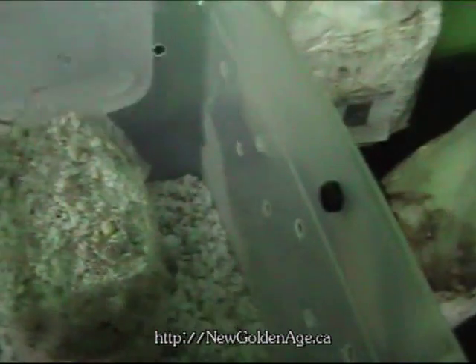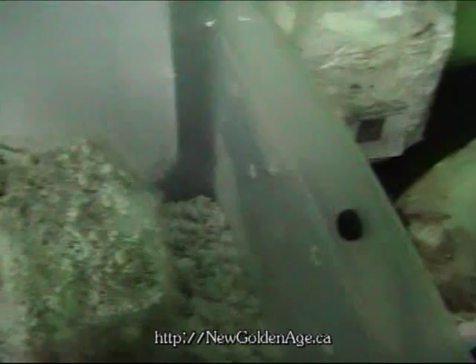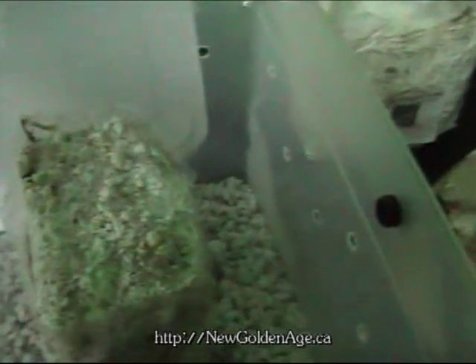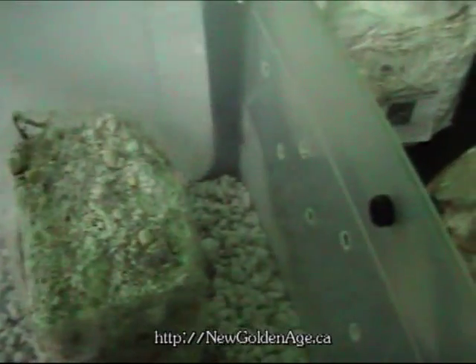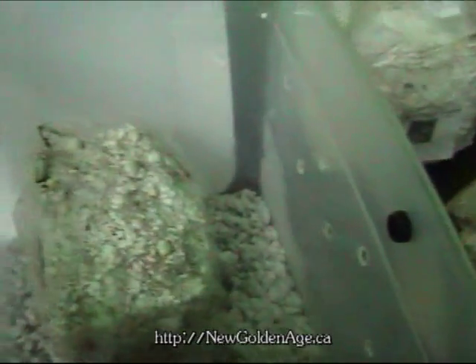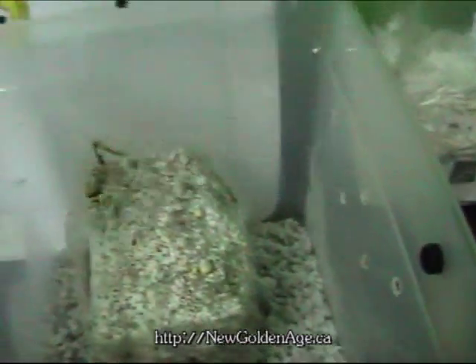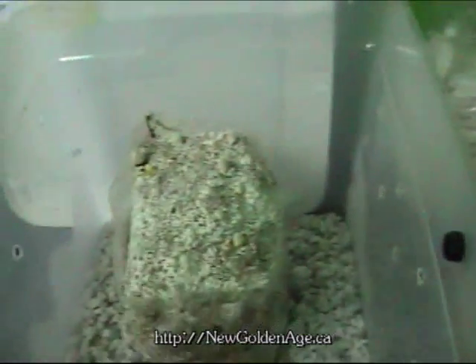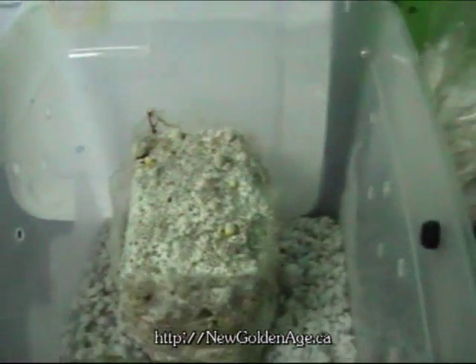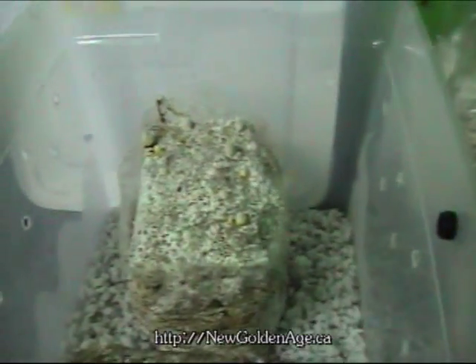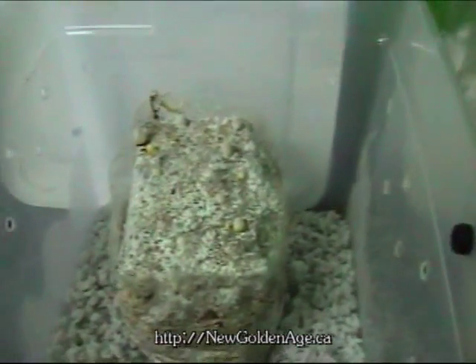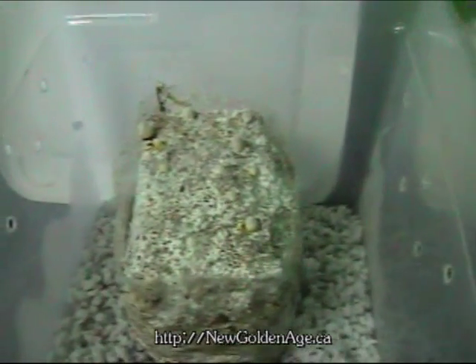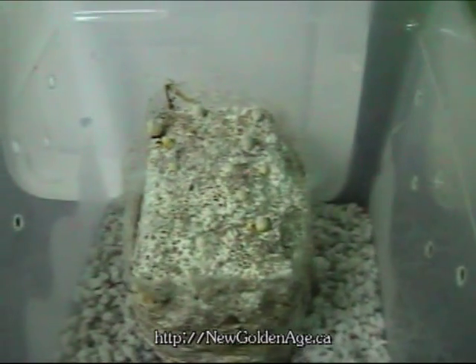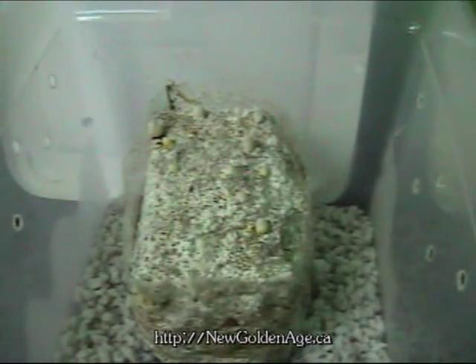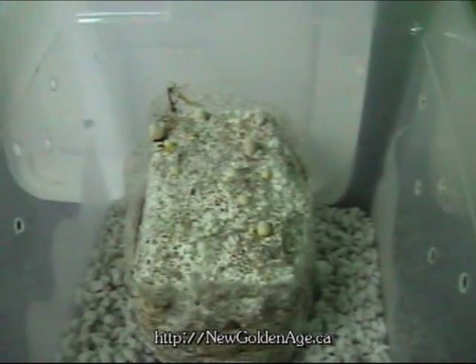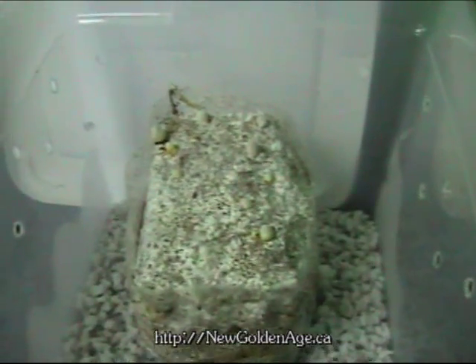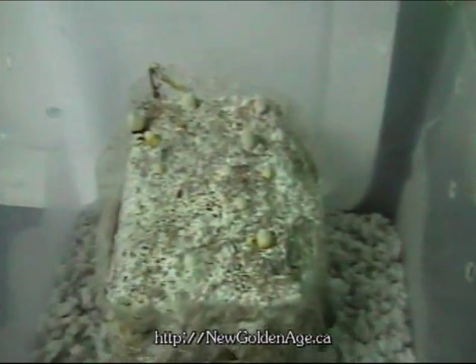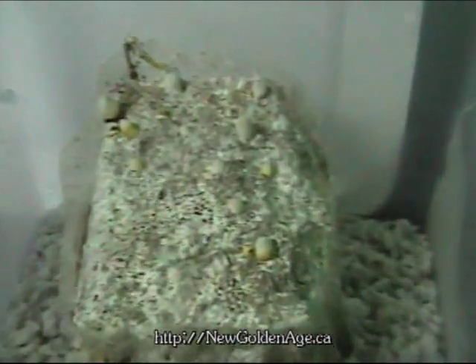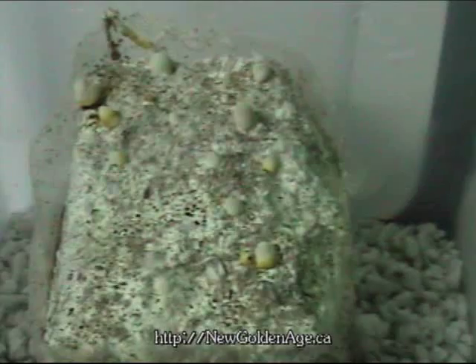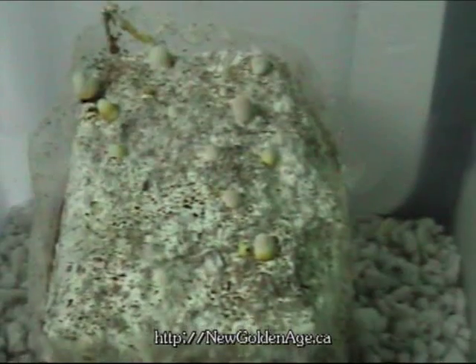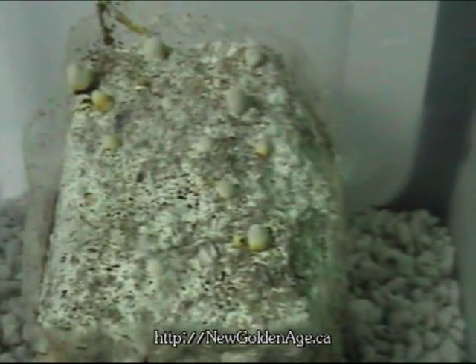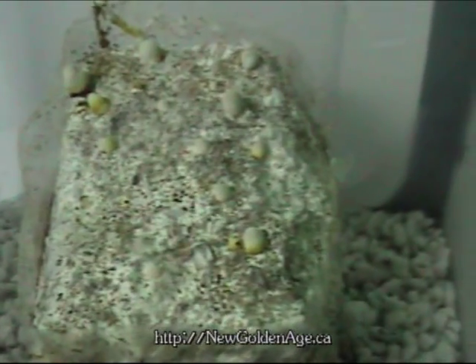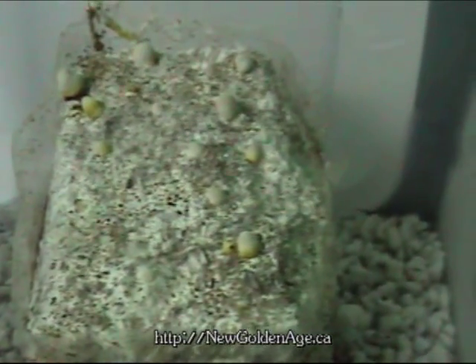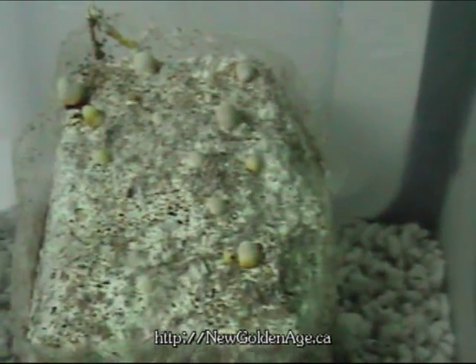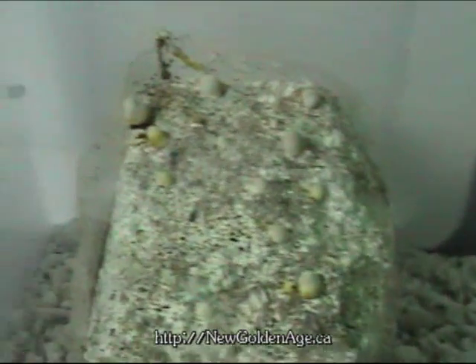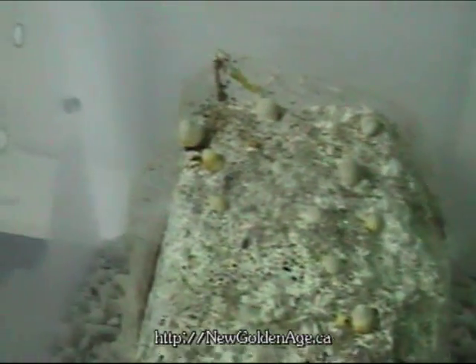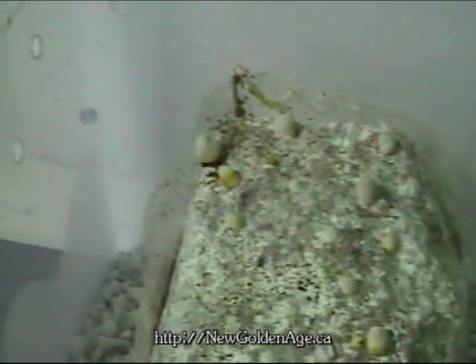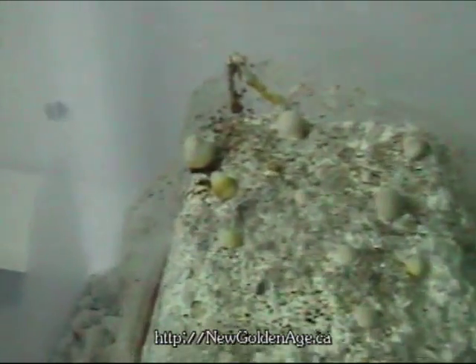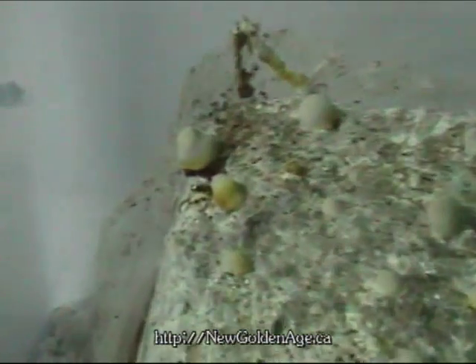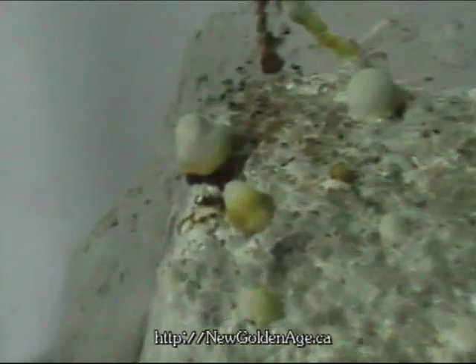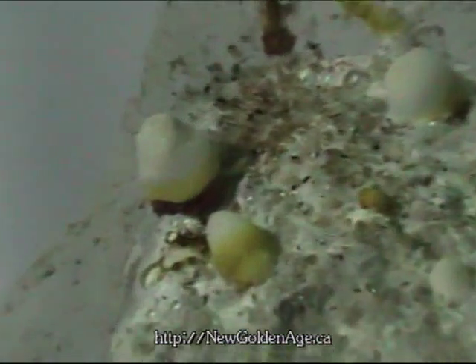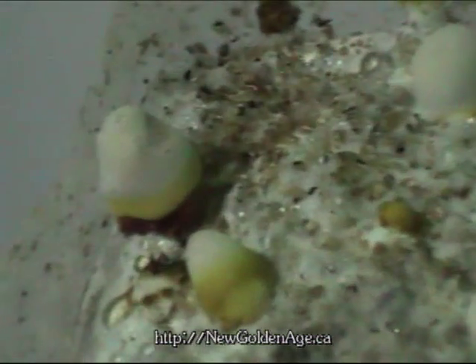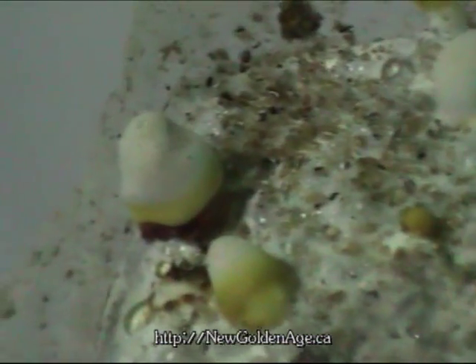Now the Reishi starts off, you can see, with little bumps. And then they start forming from there. There's a nice size one that's just starting.